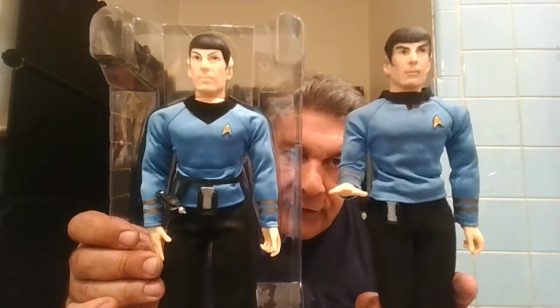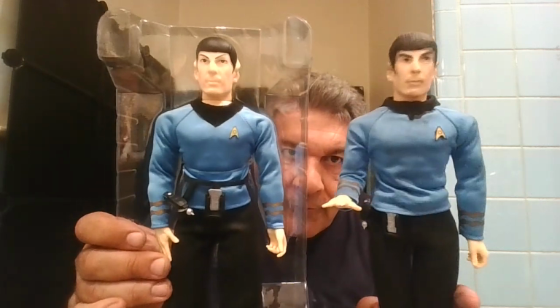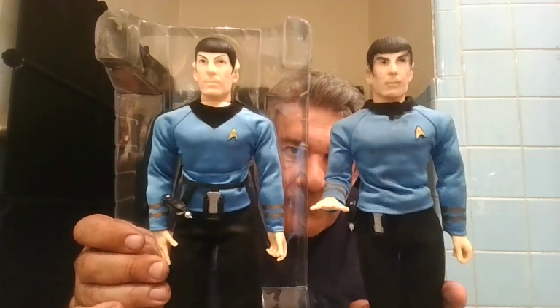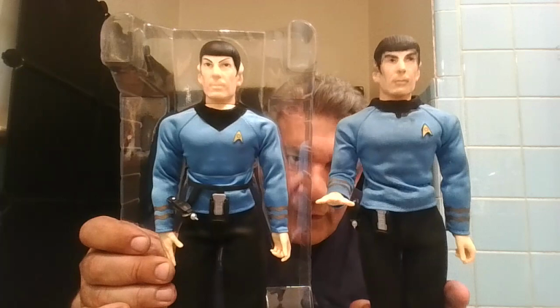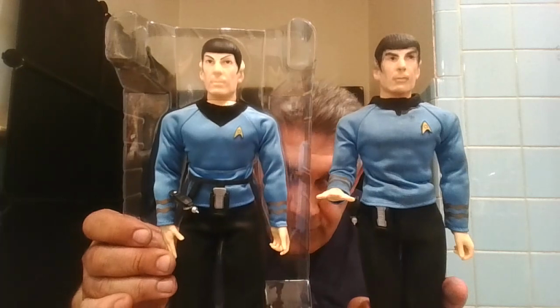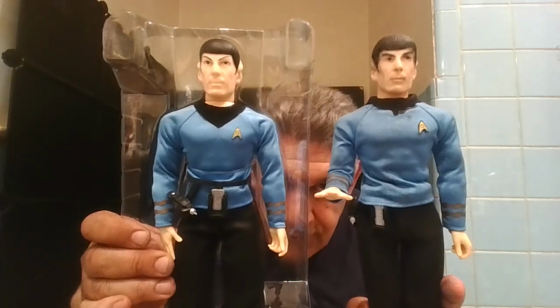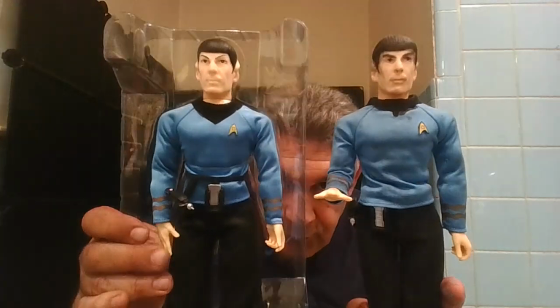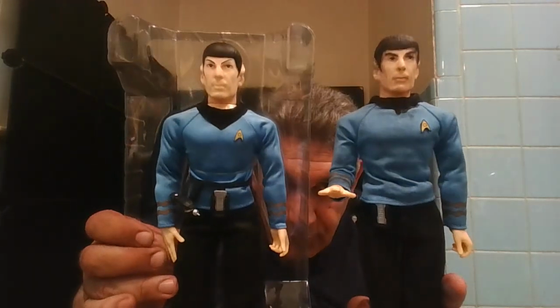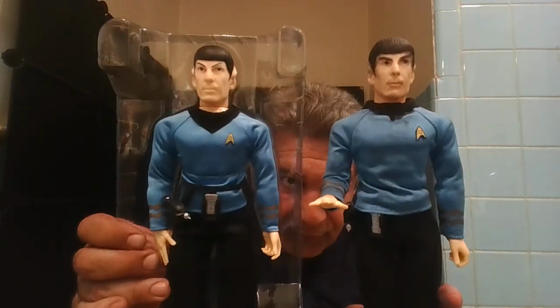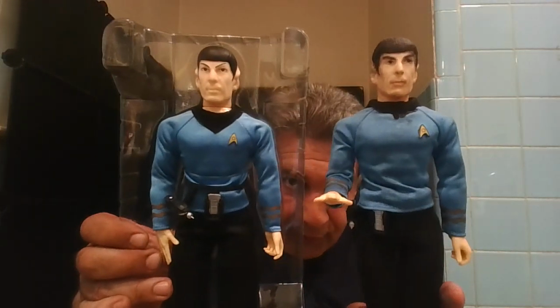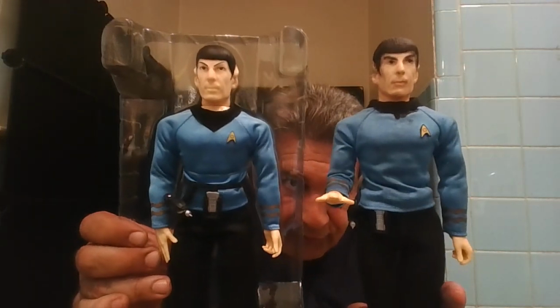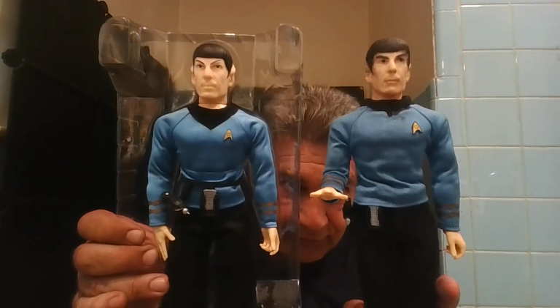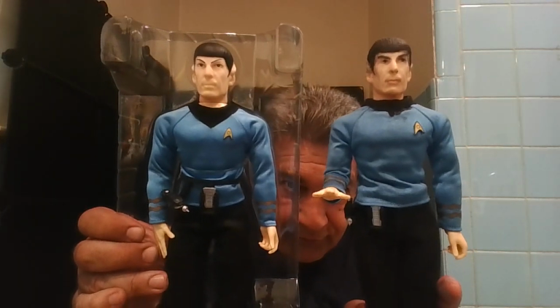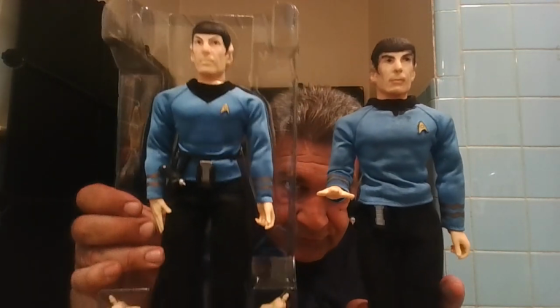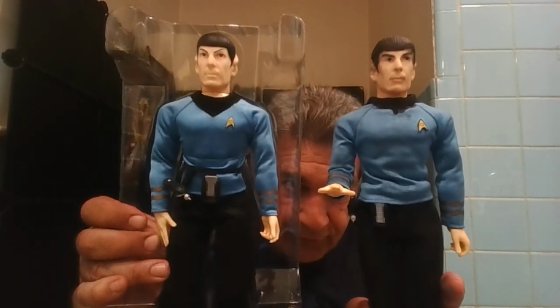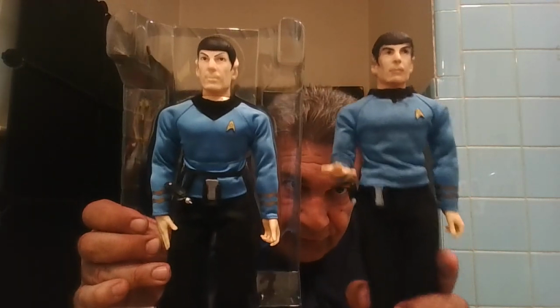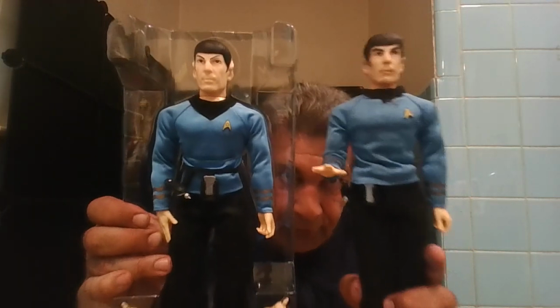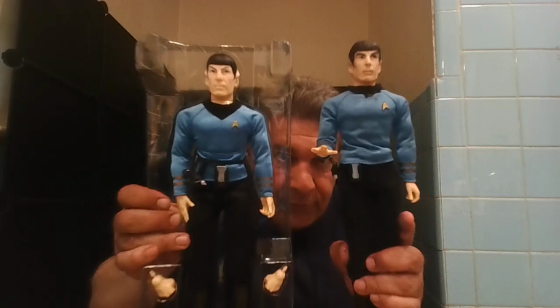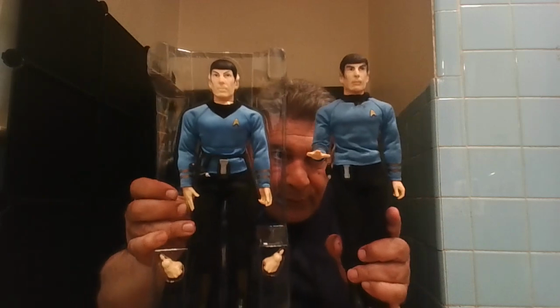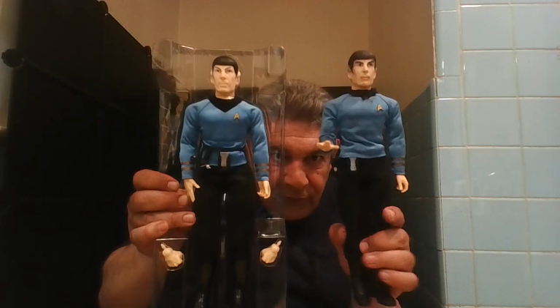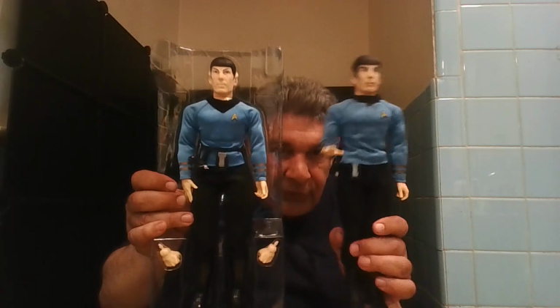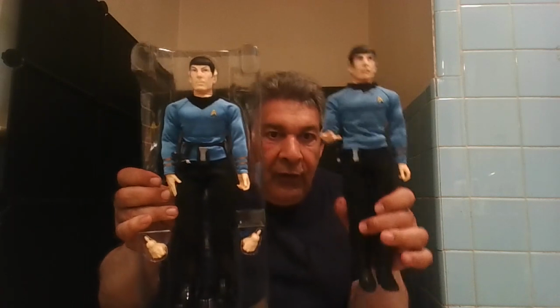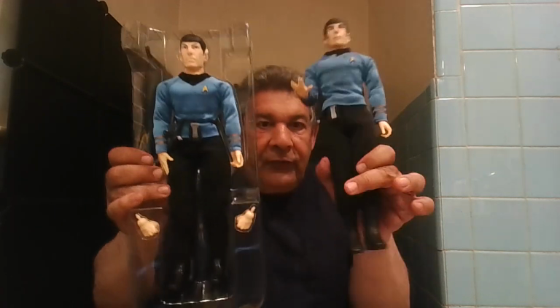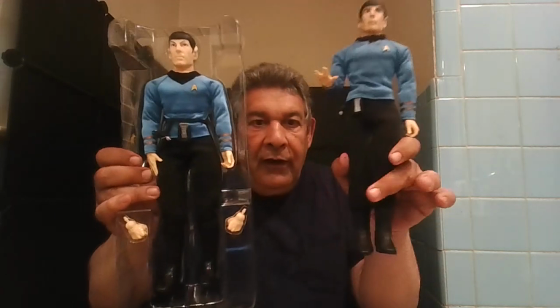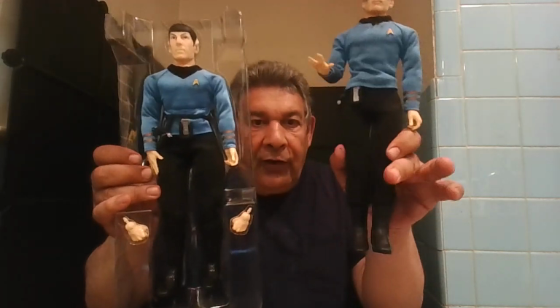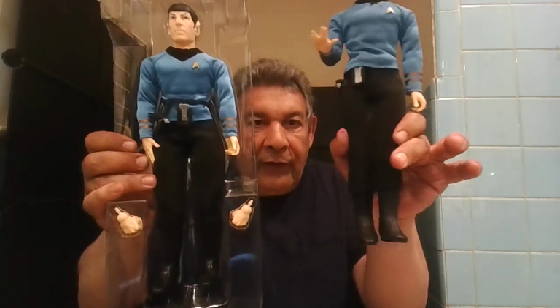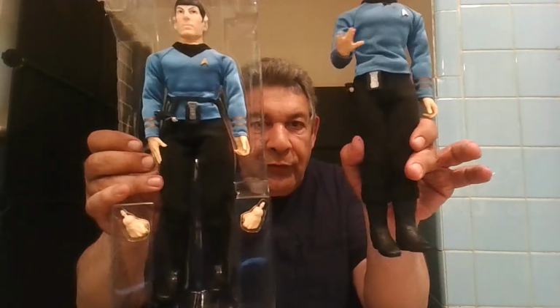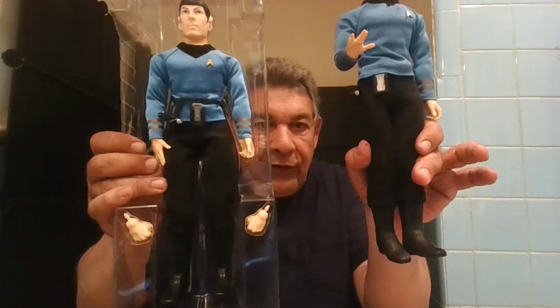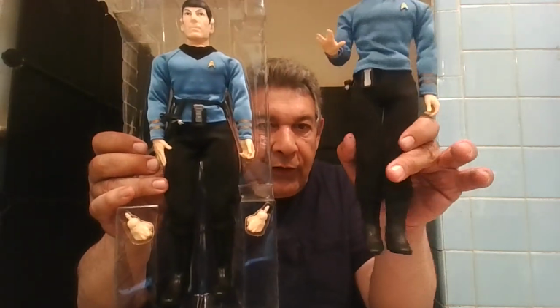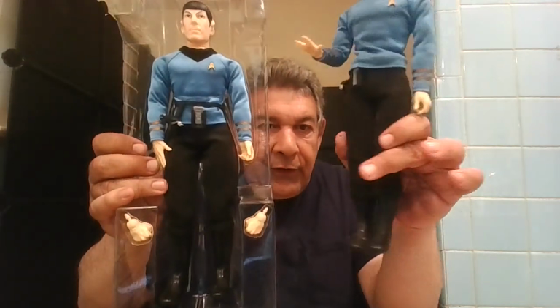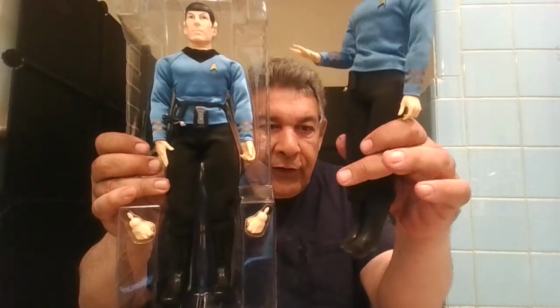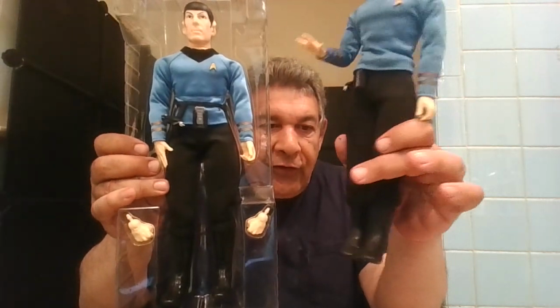Two Mr. Spocks — there's mine. Let me step back just a little. I dulled down the boots; they look more like the way they look in the show.